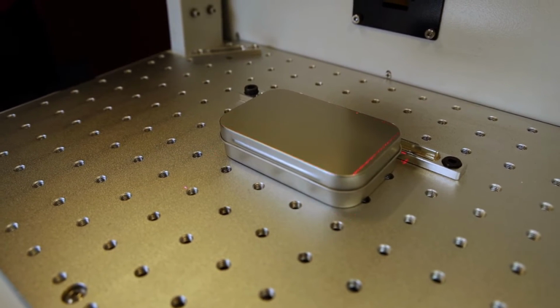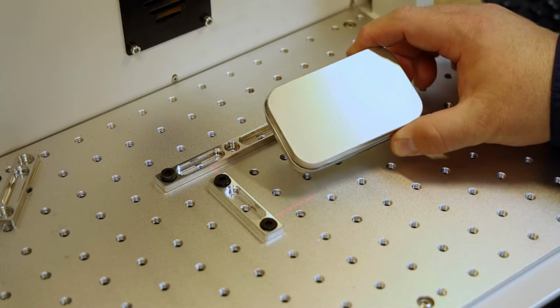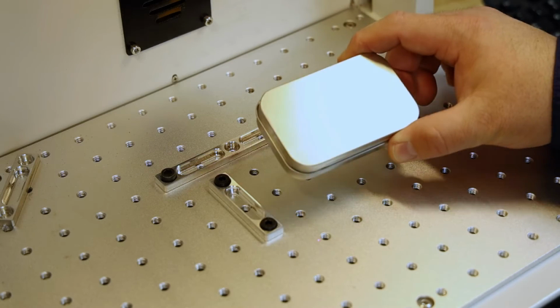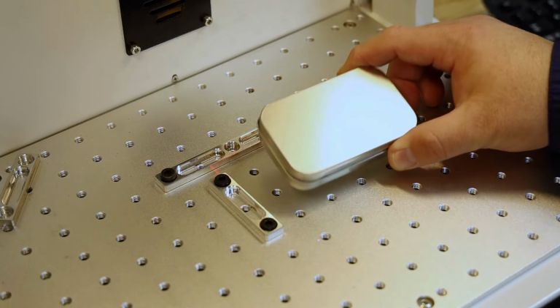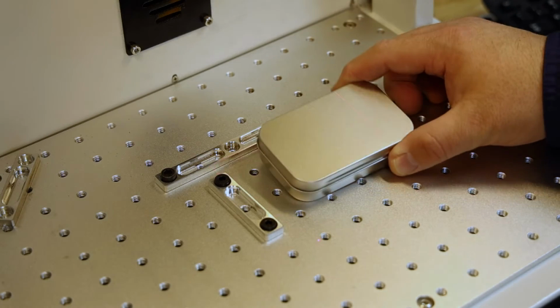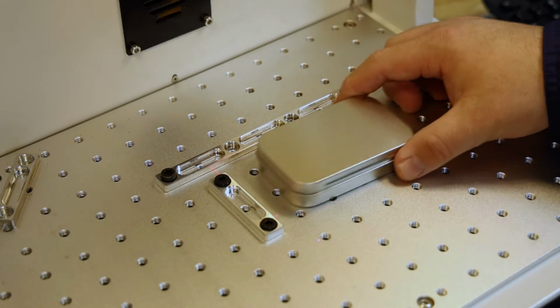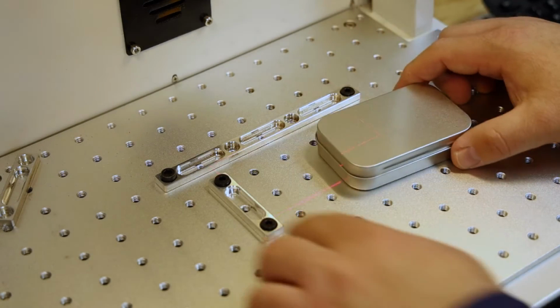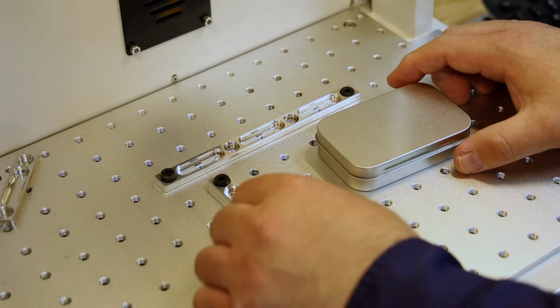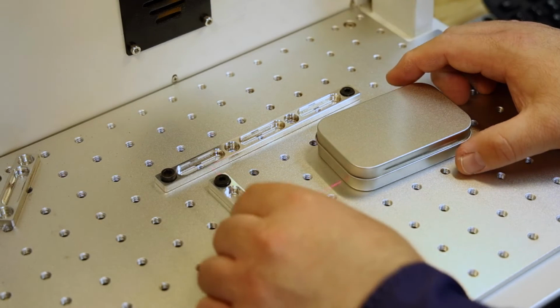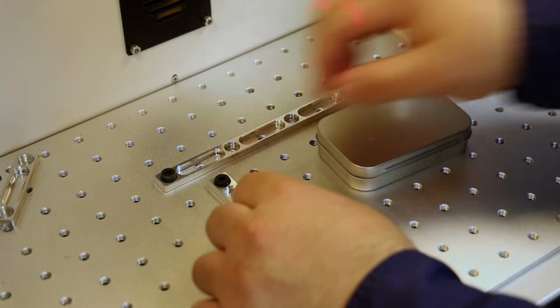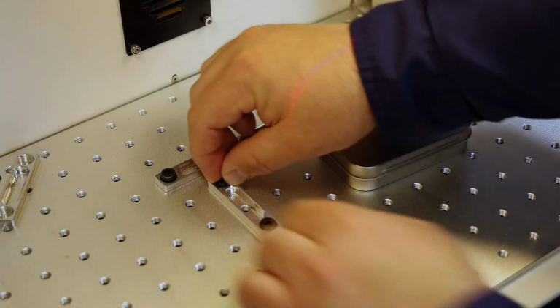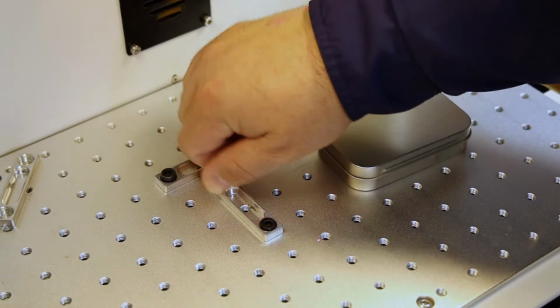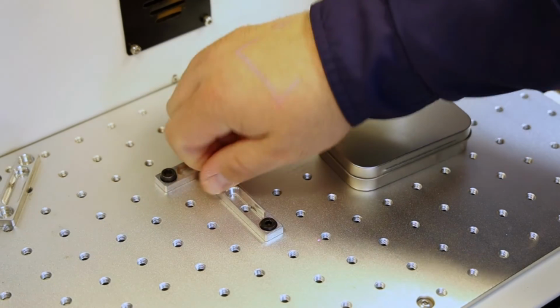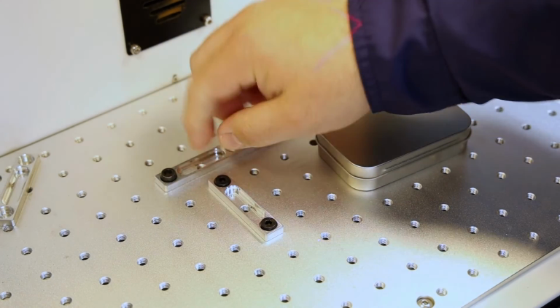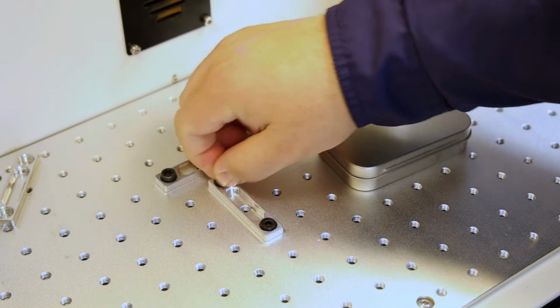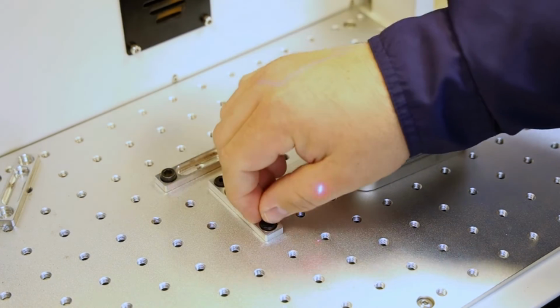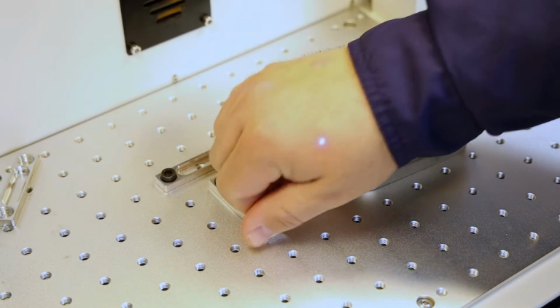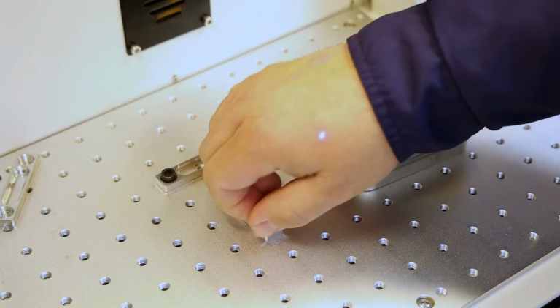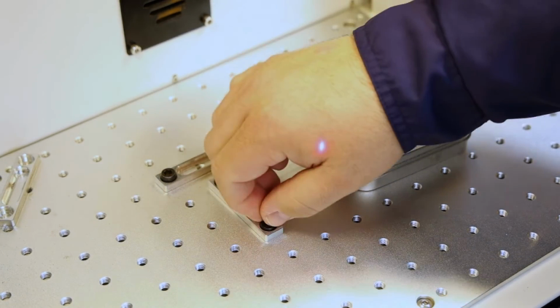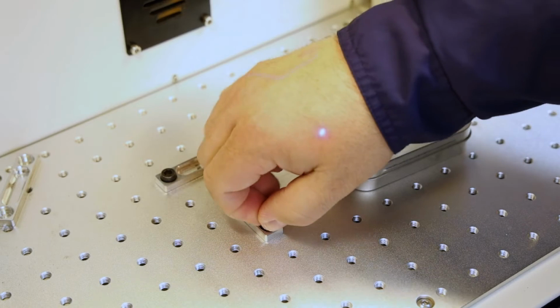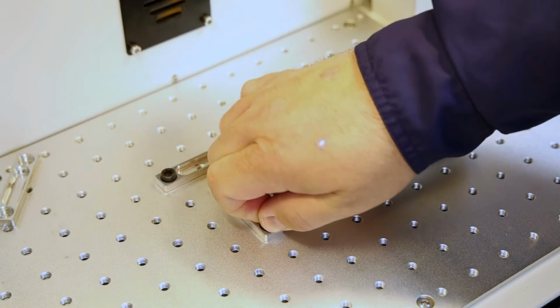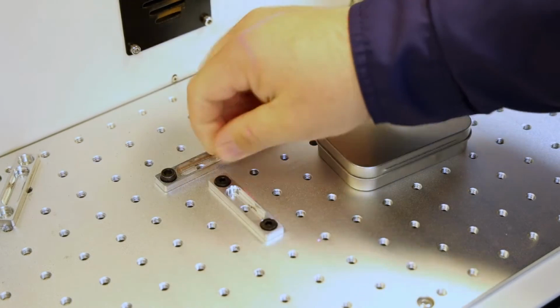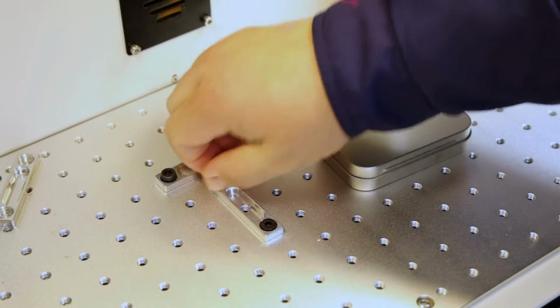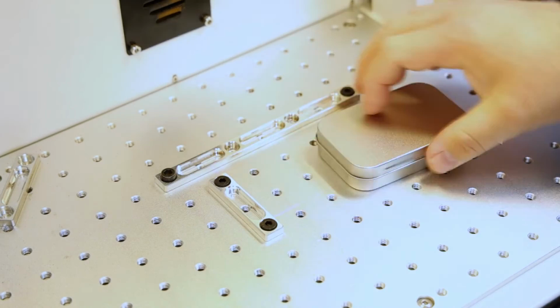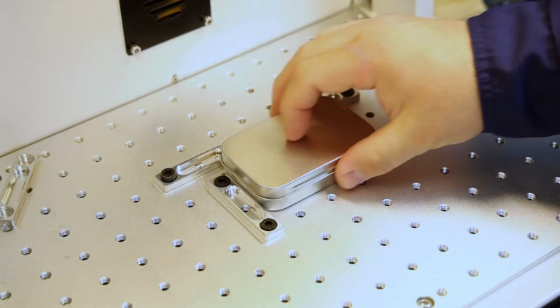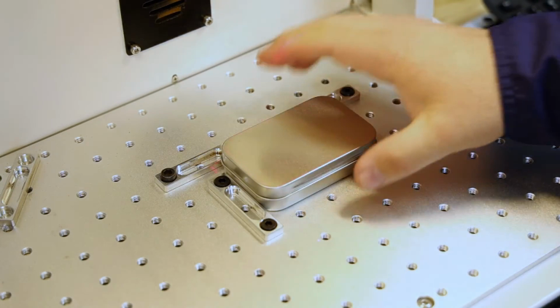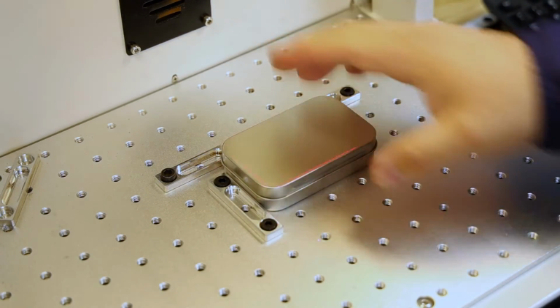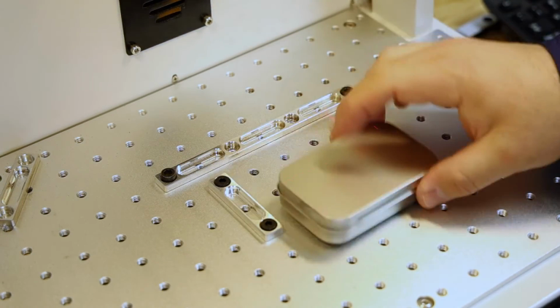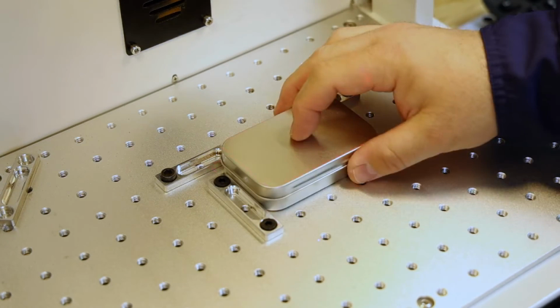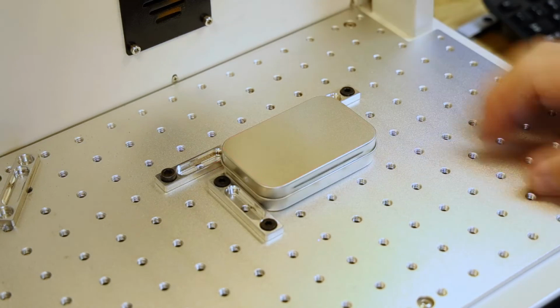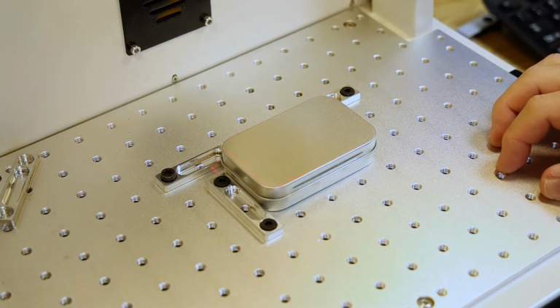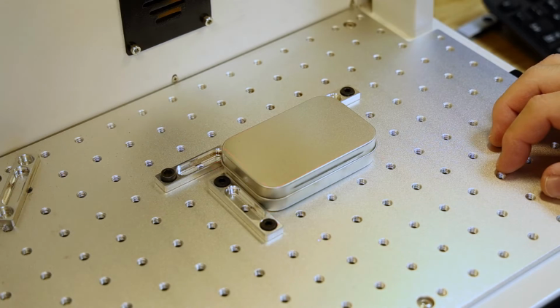Since I am going to be doing several of these tins, I did install a little guide here on the side as well as a guide on the top. That way it will be easy for me to align all of these — just repeat and stick it up there where it needs to be.